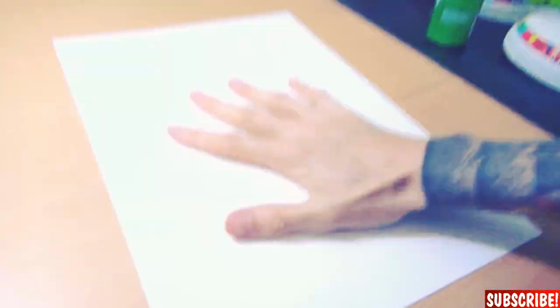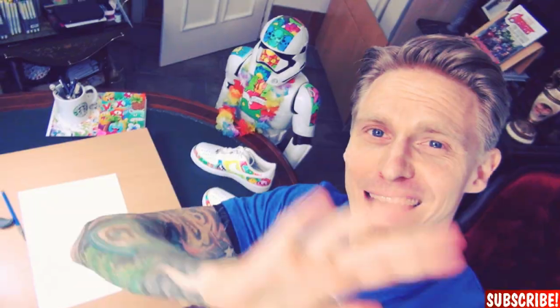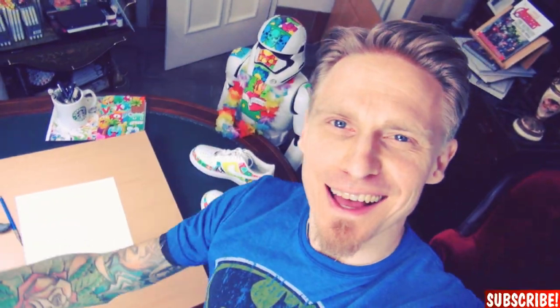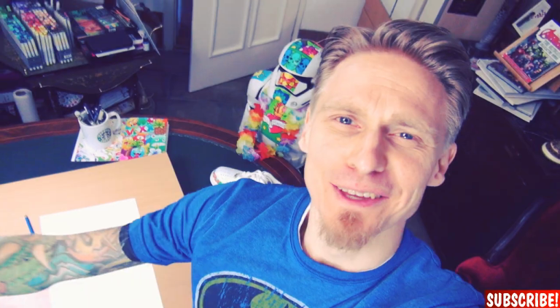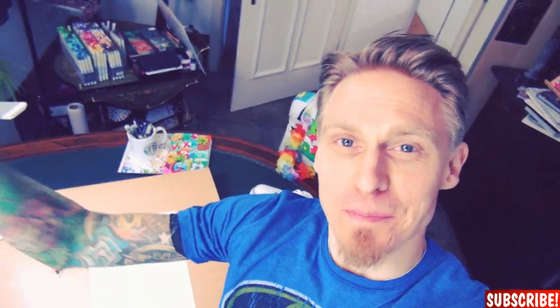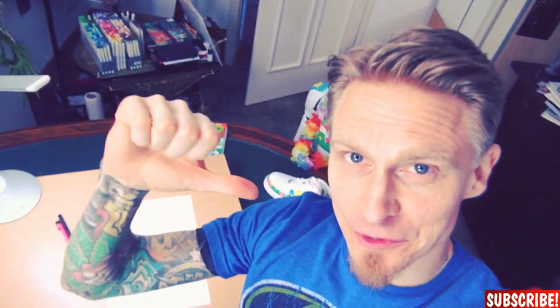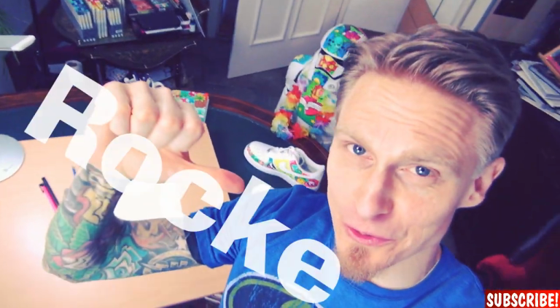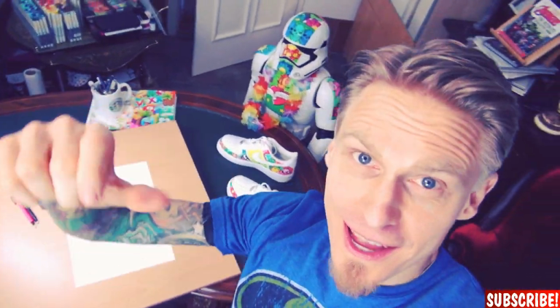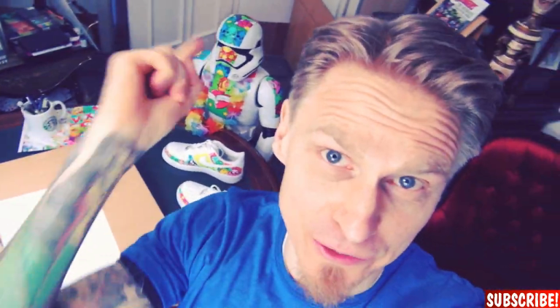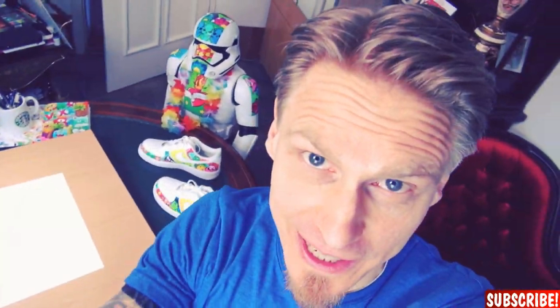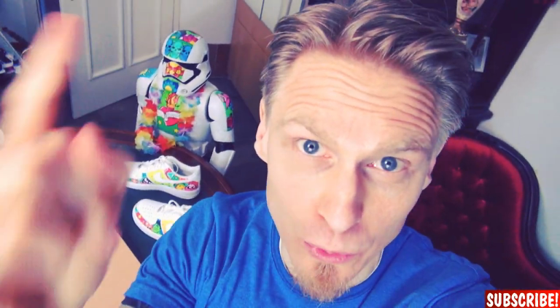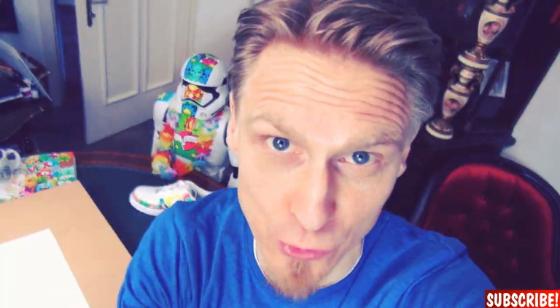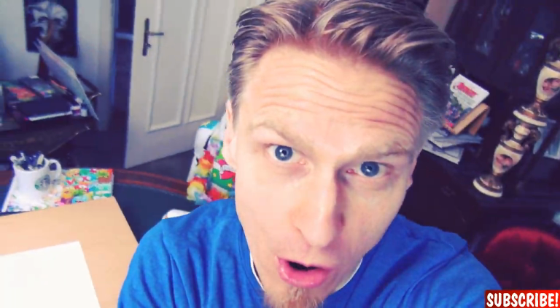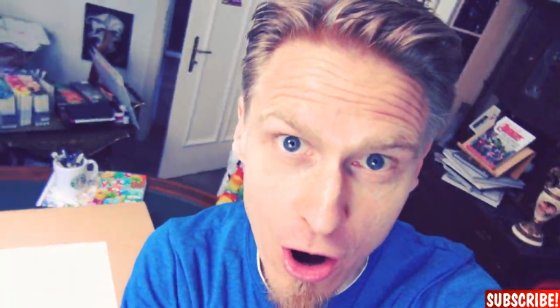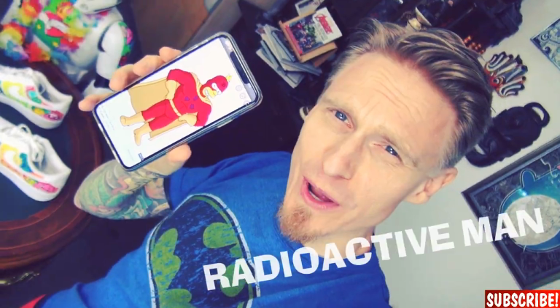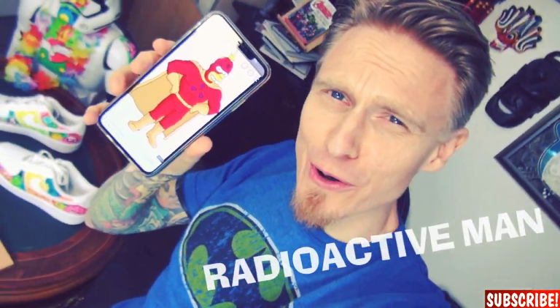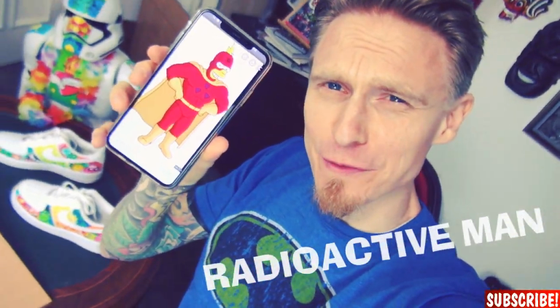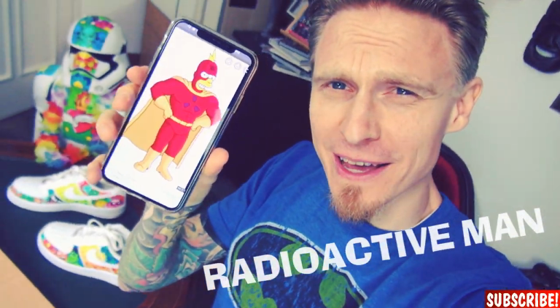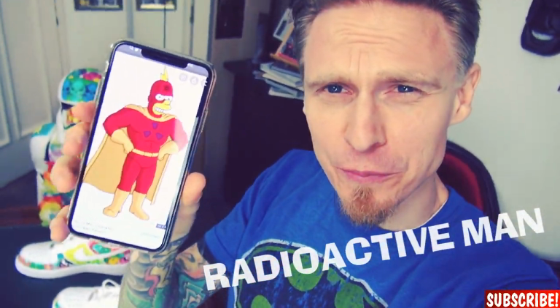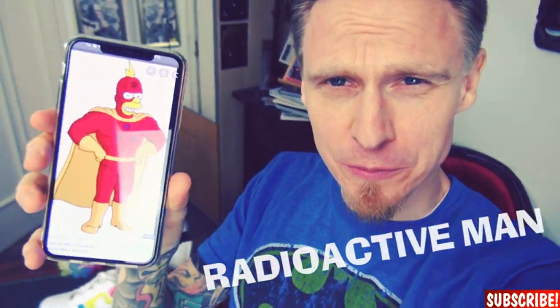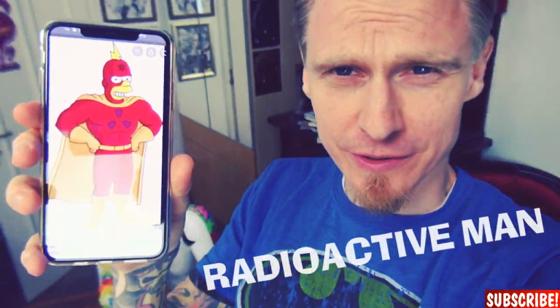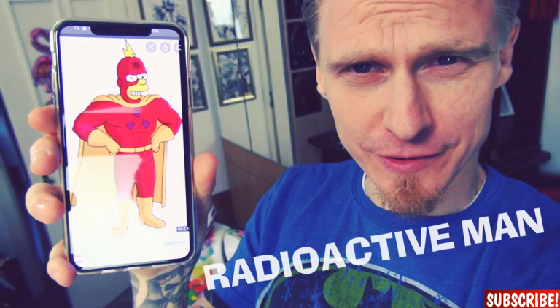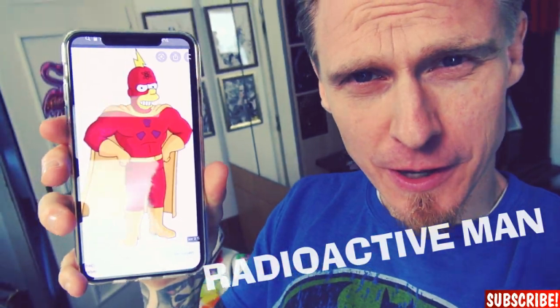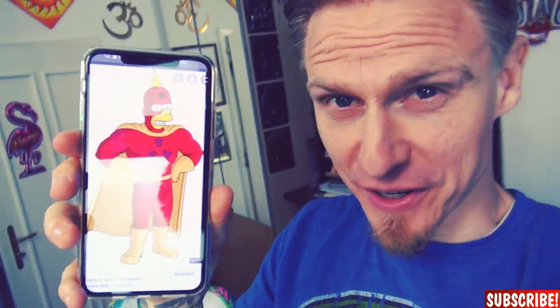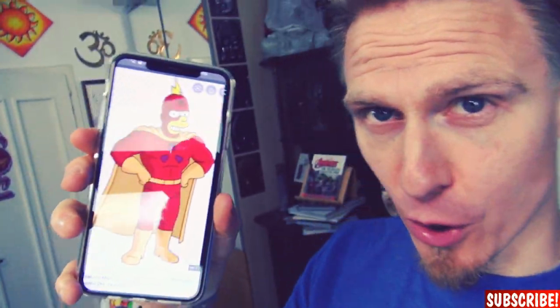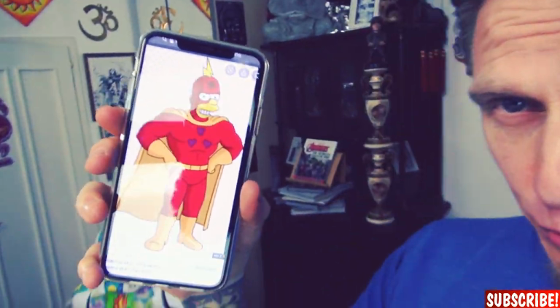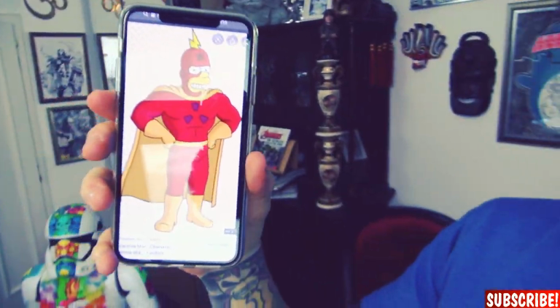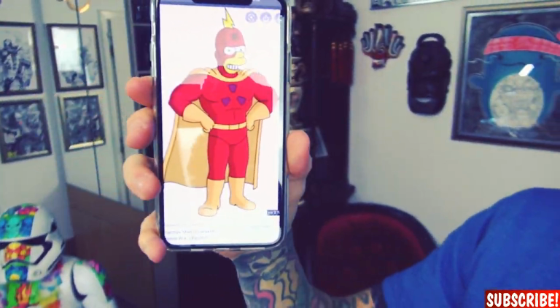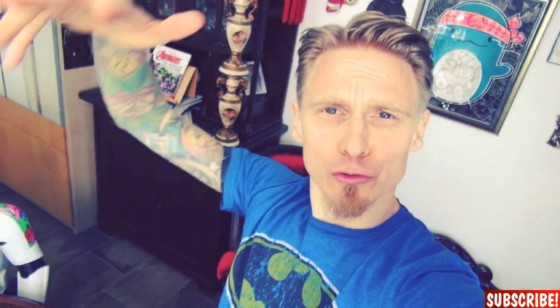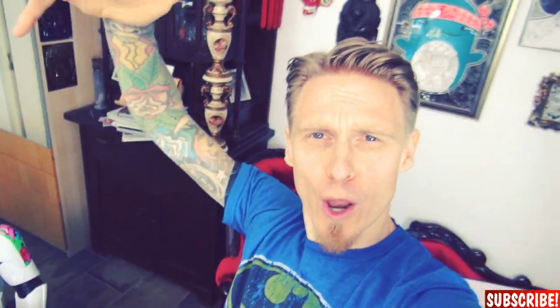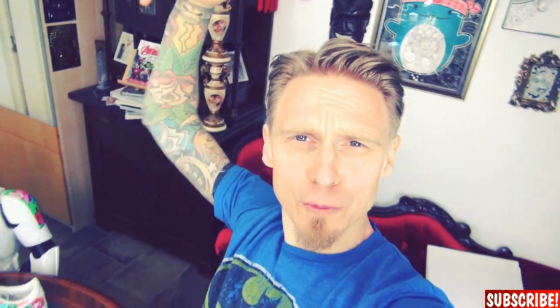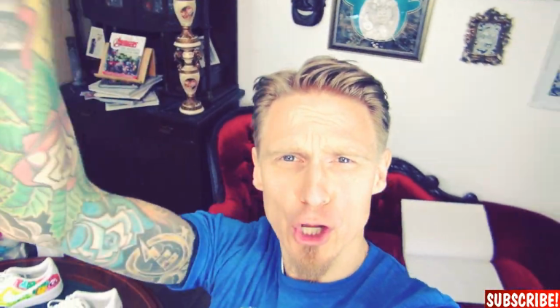Hey guys, my name is Dr. Rocca and today we will draw Radioactive Man from the Simpsons but in a comic book style, so let's begin.